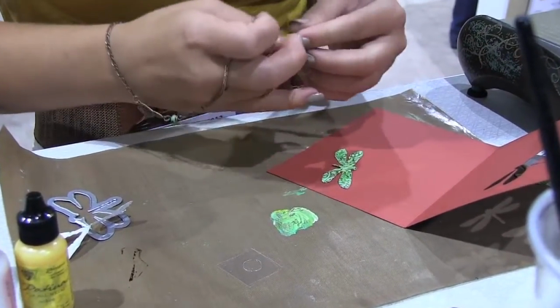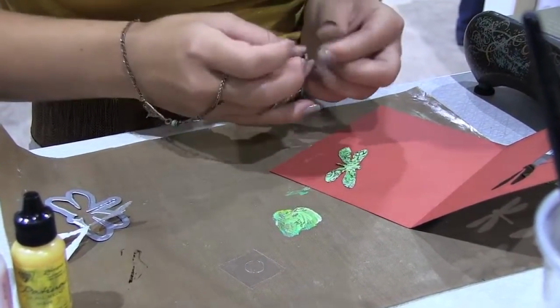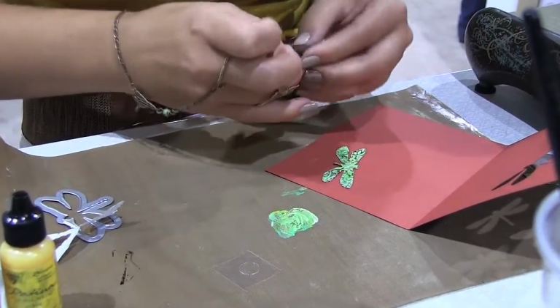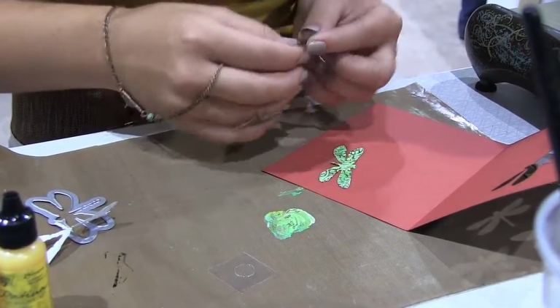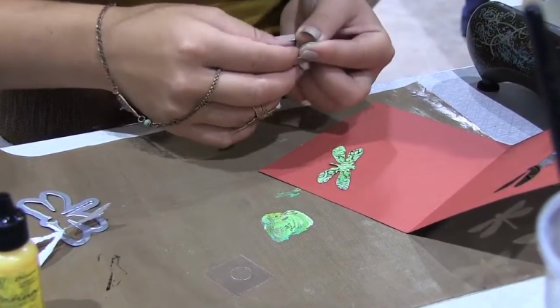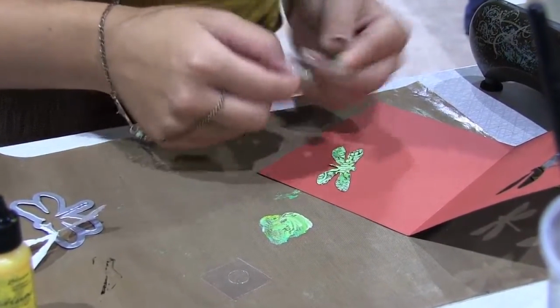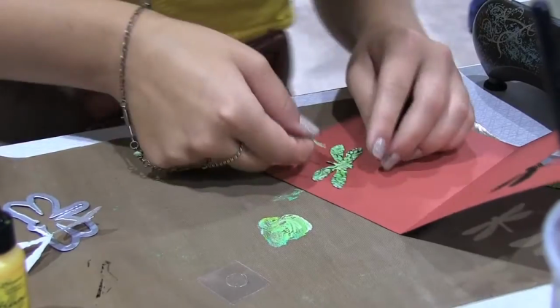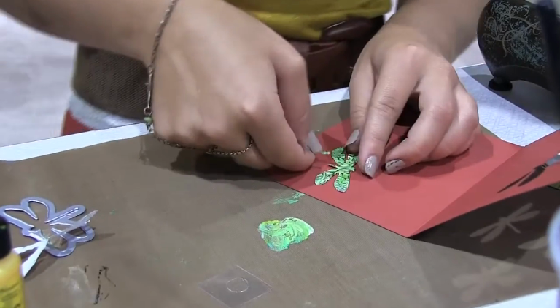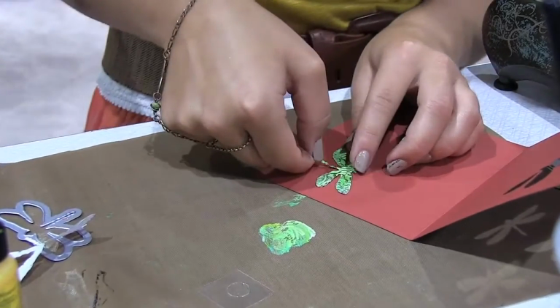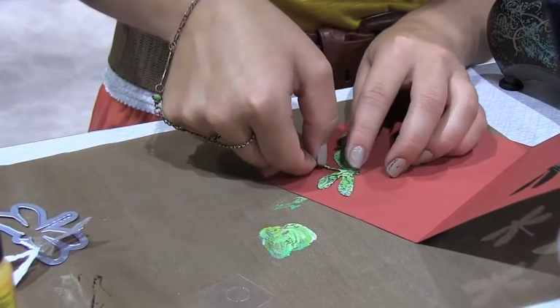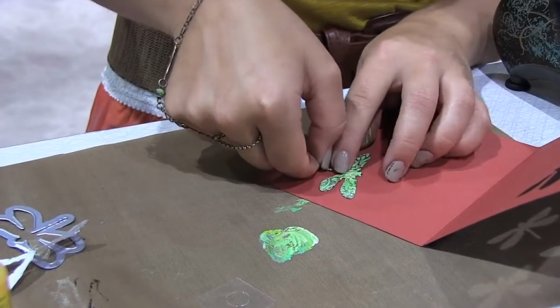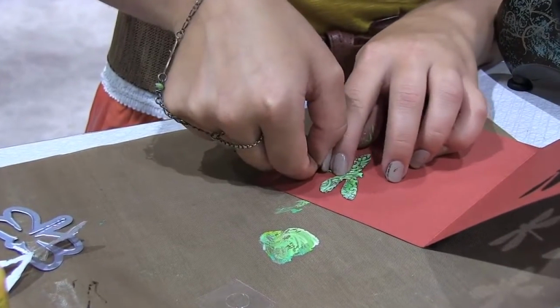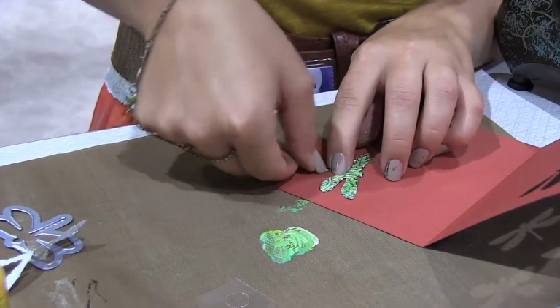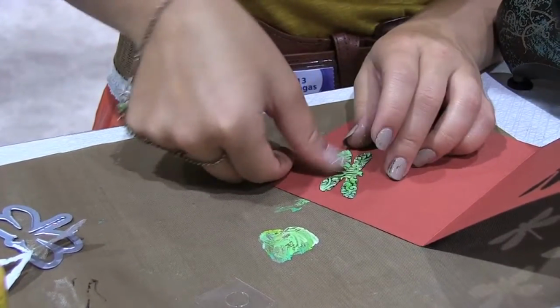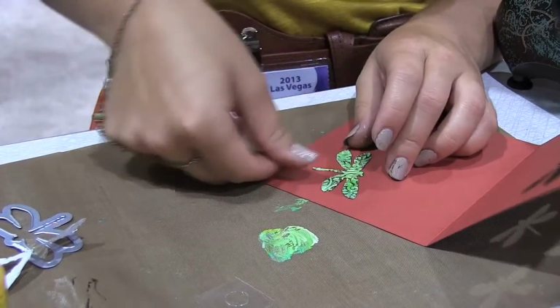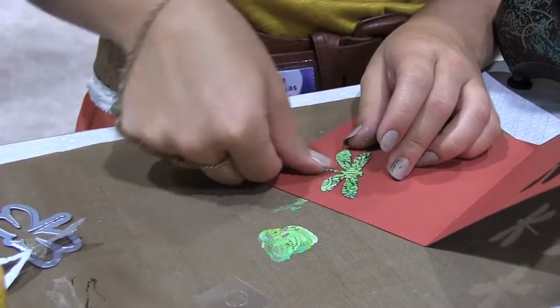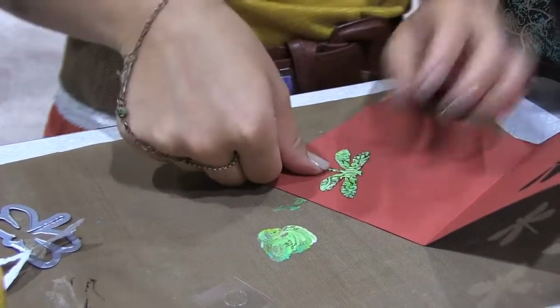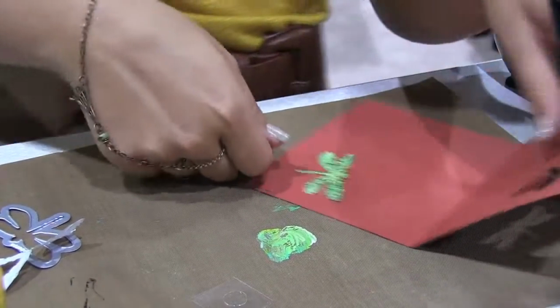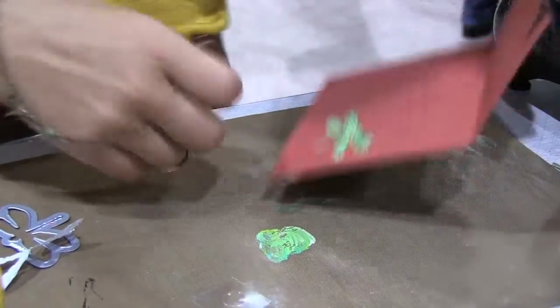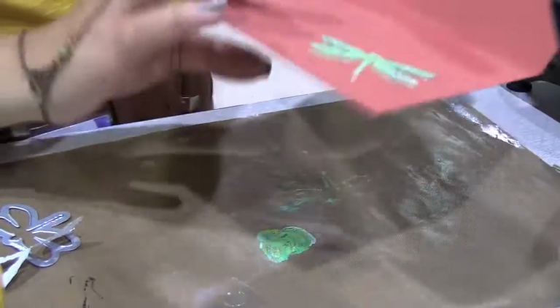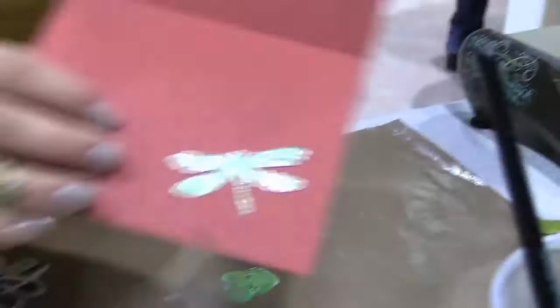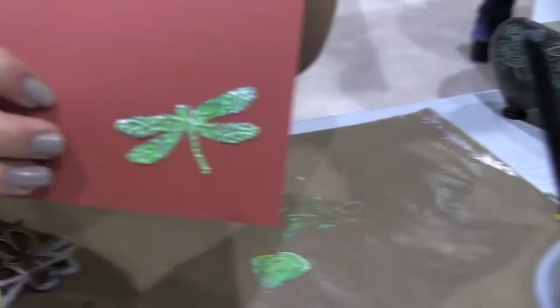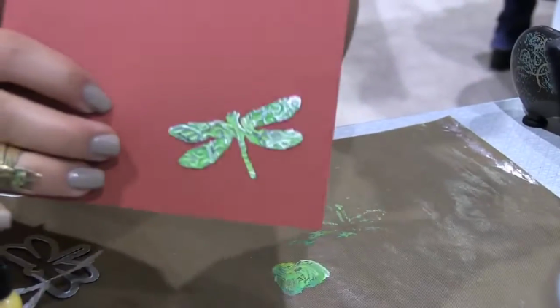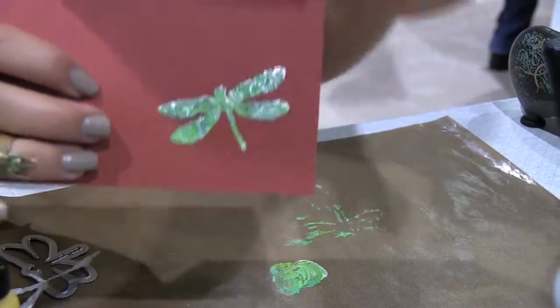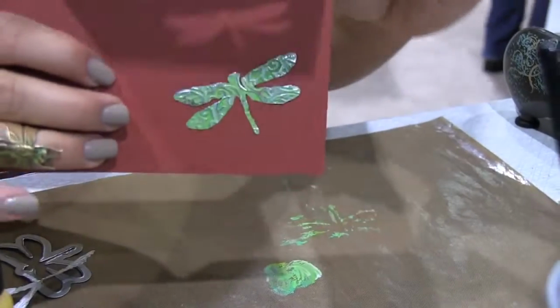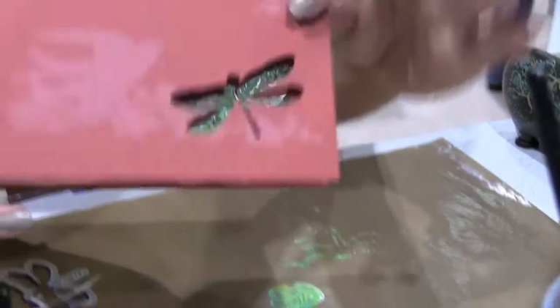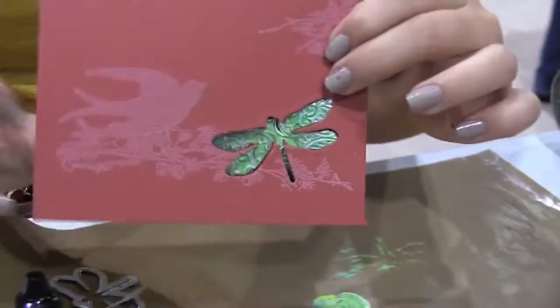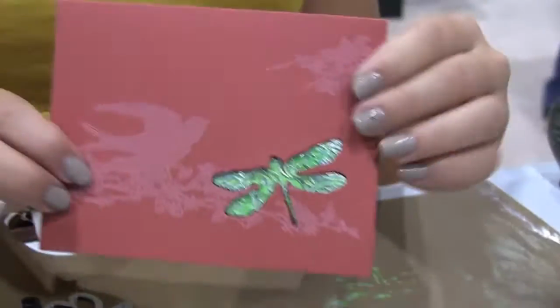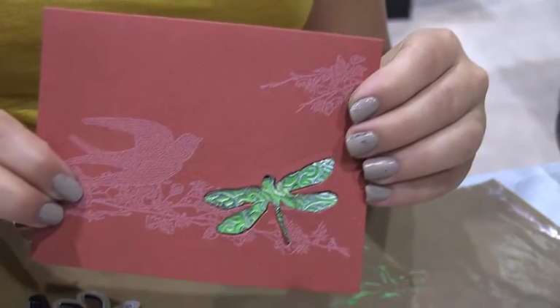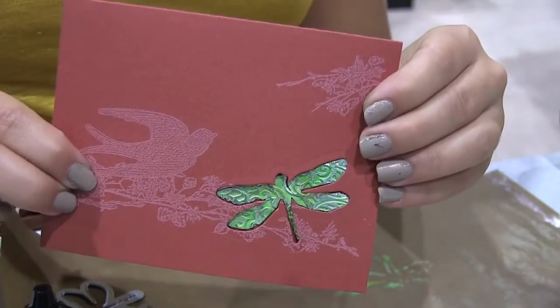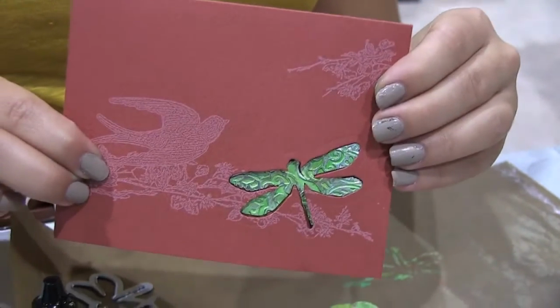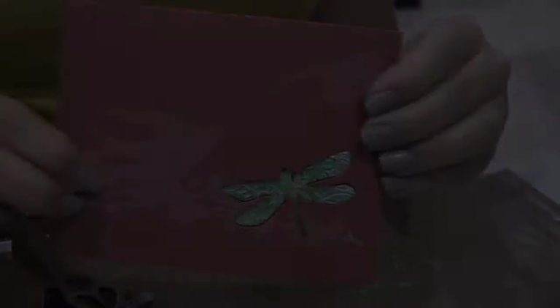And then you have your dragonfly. They come with all the pieces like the purple one.